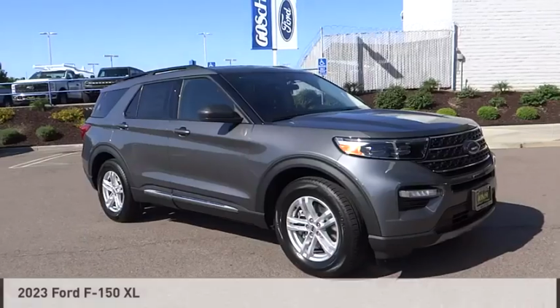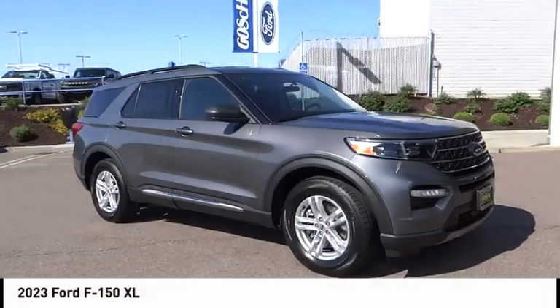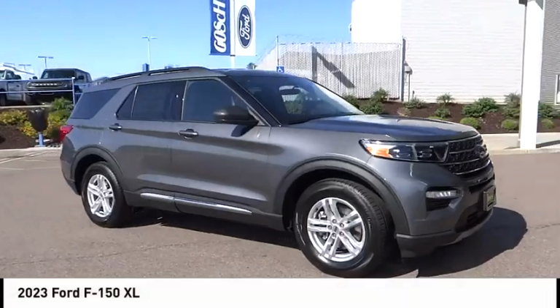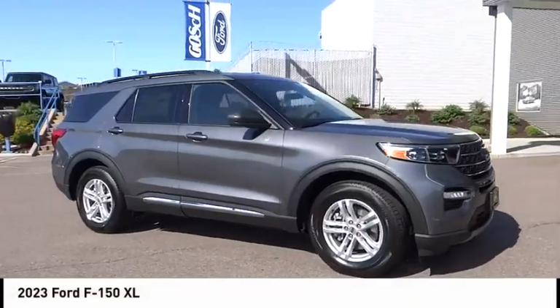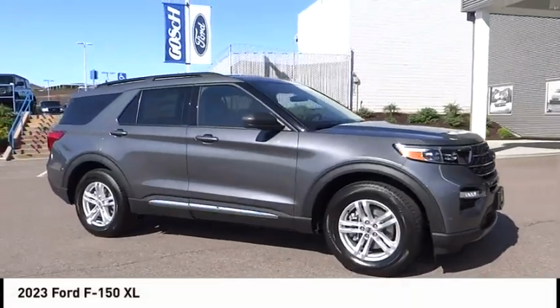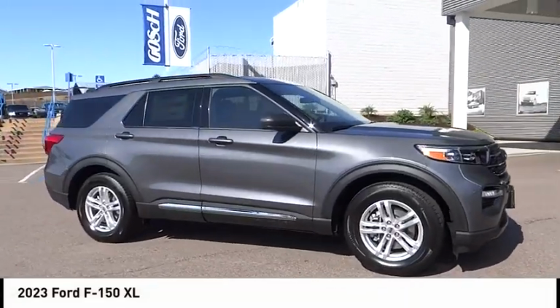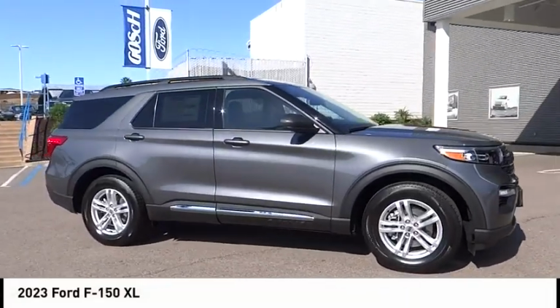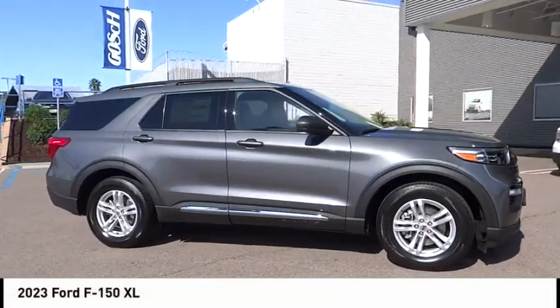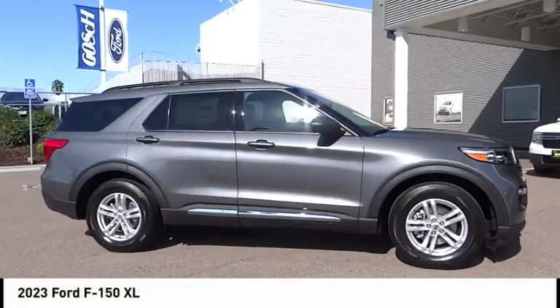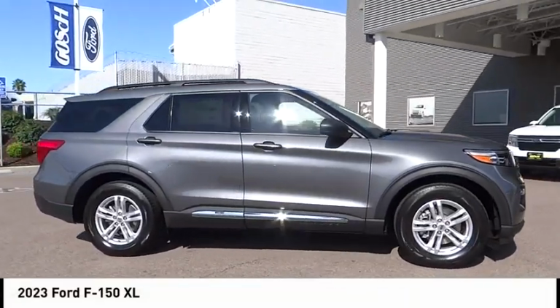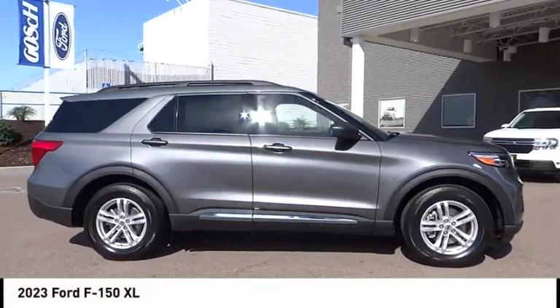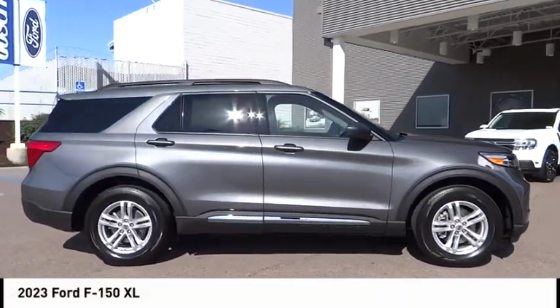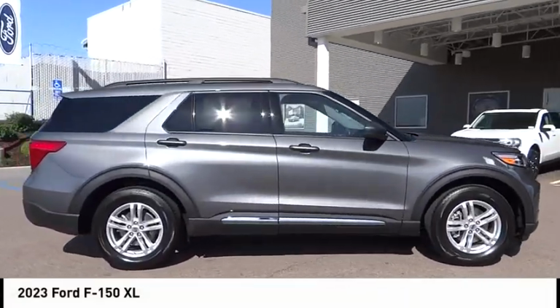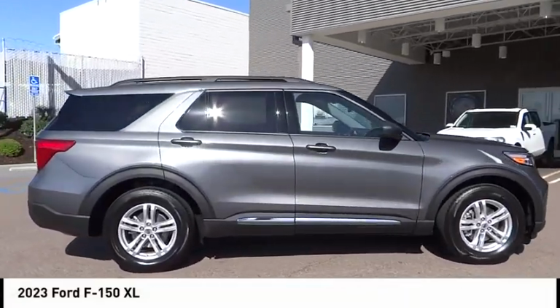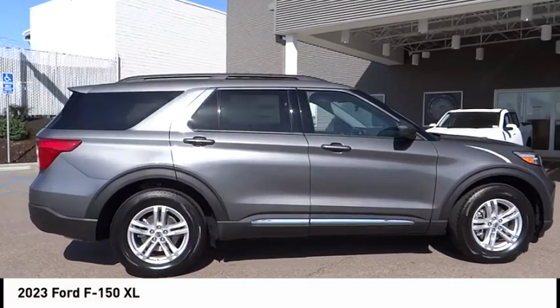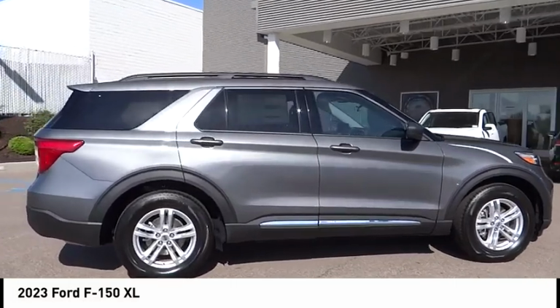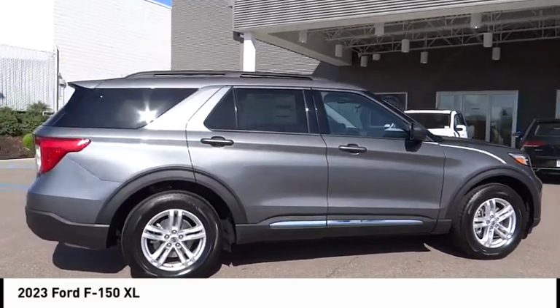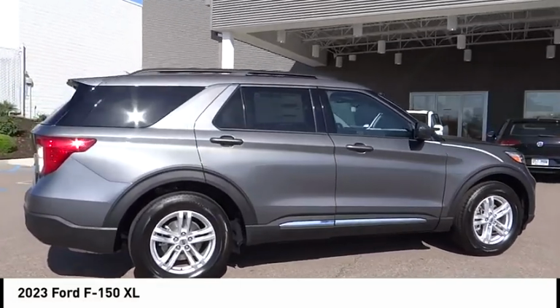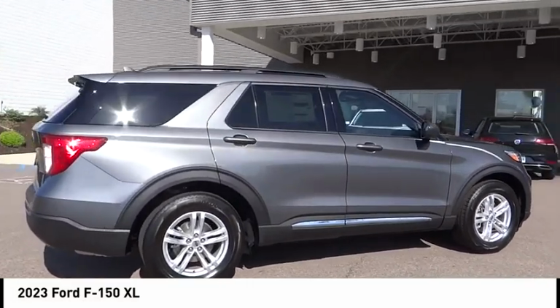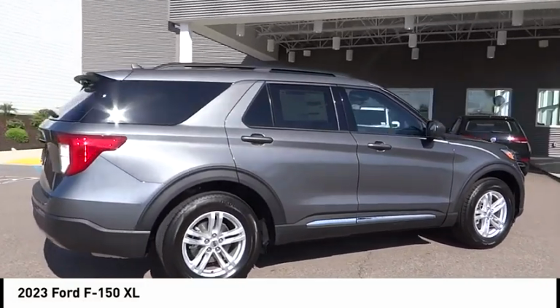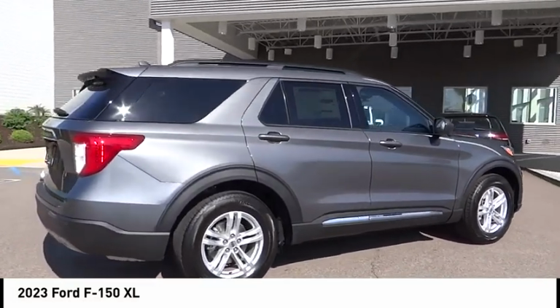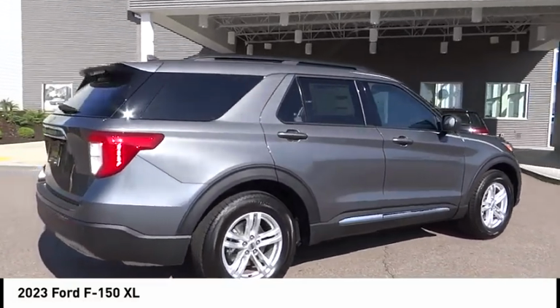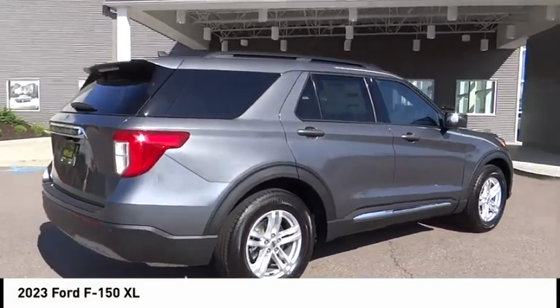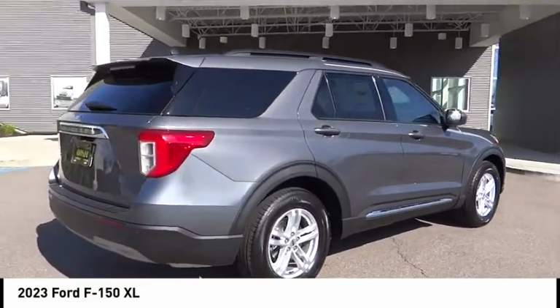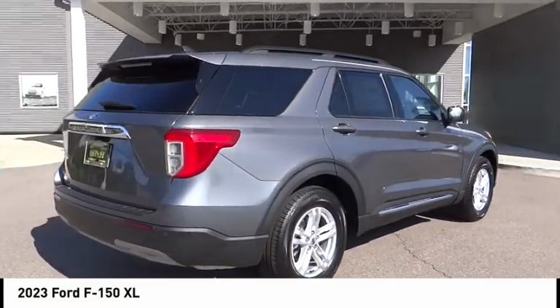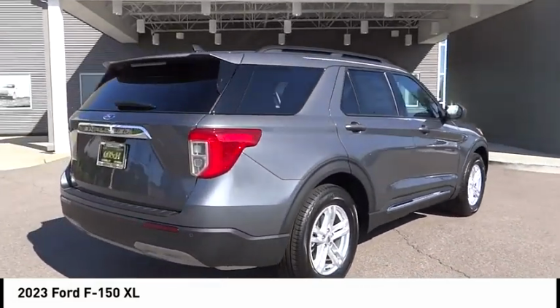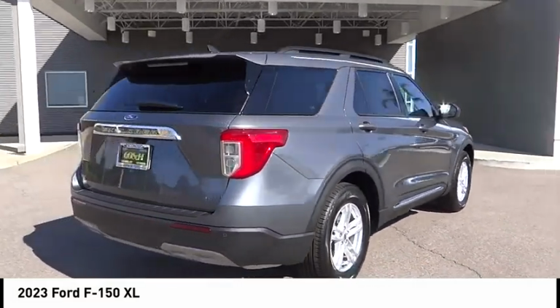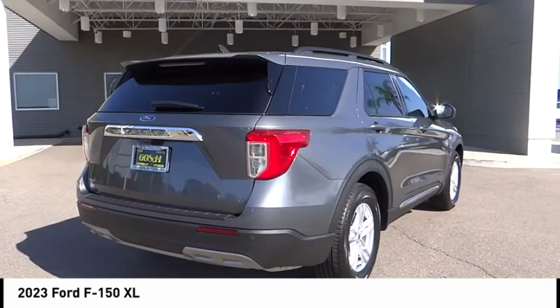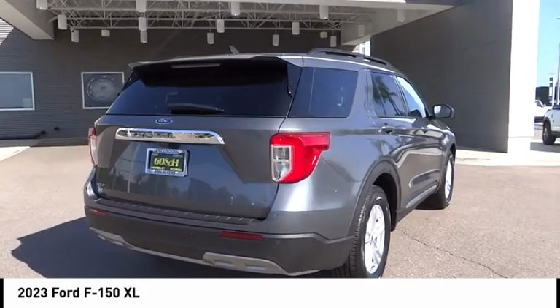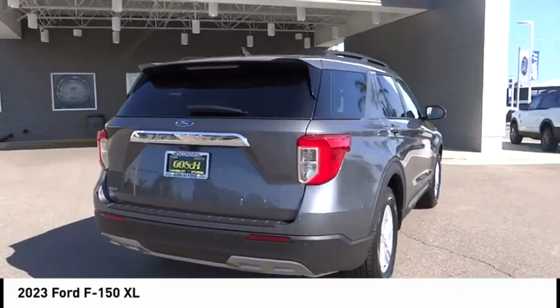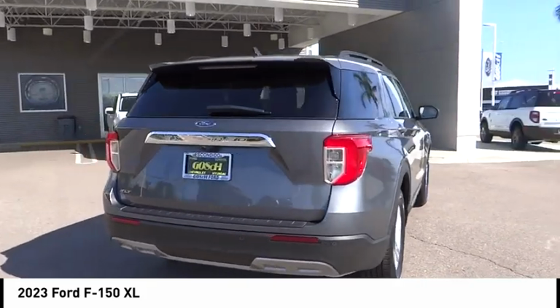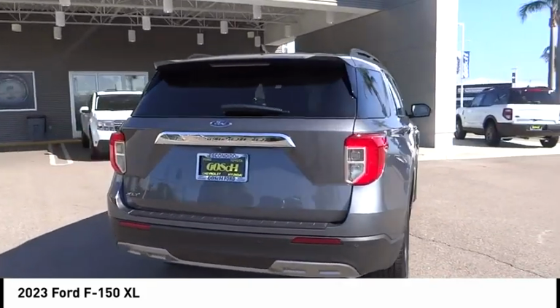Make a great choice today with the 2023 F-150. A Ford F-150 knows how to handle any situation. It's built to follow orders, no whining.